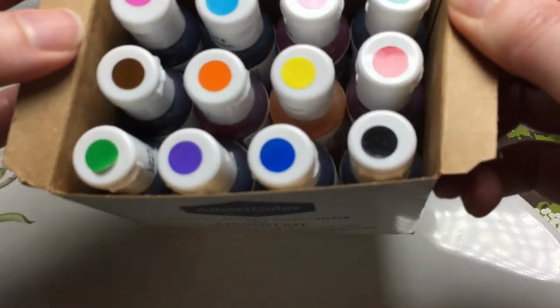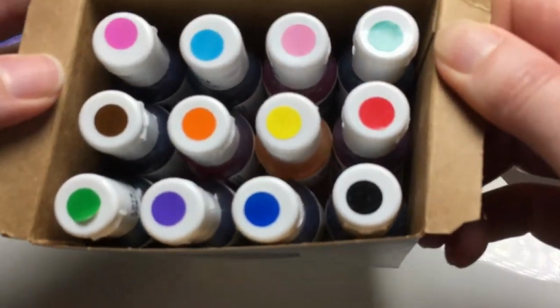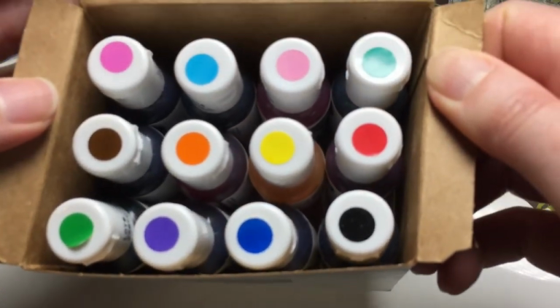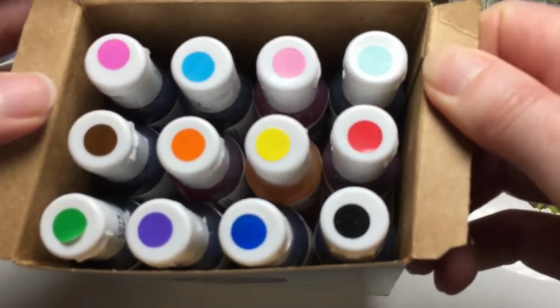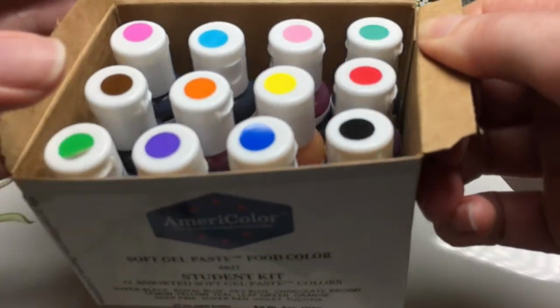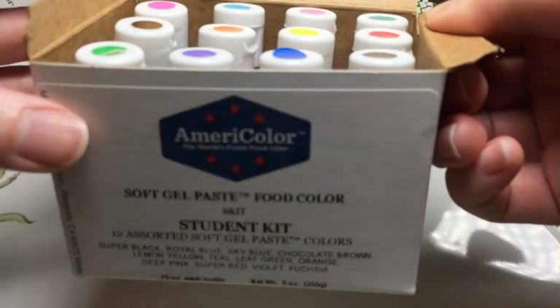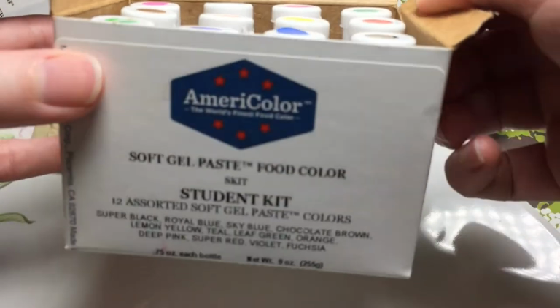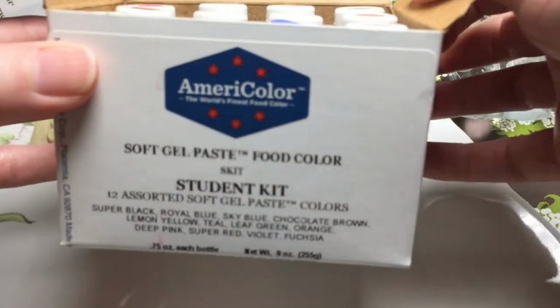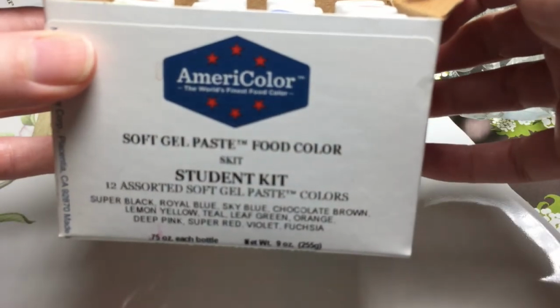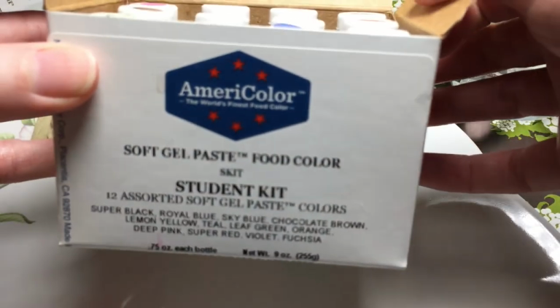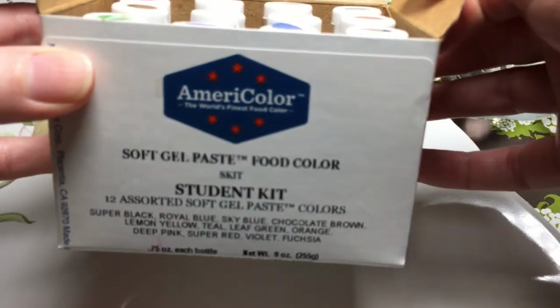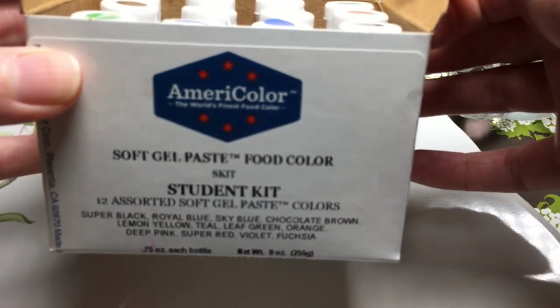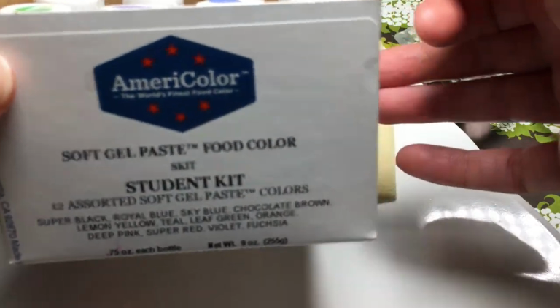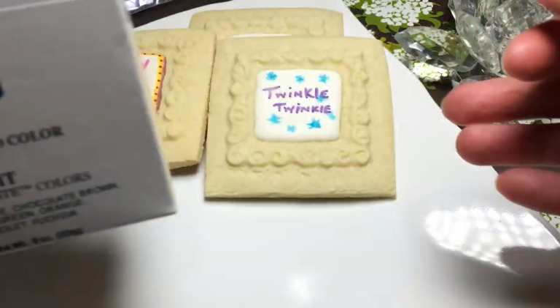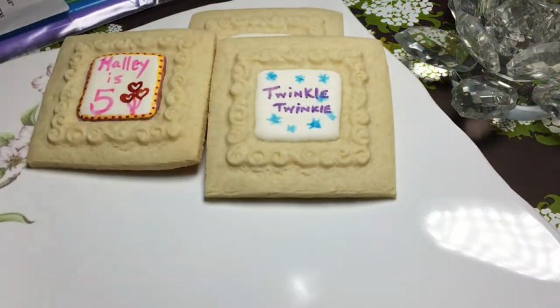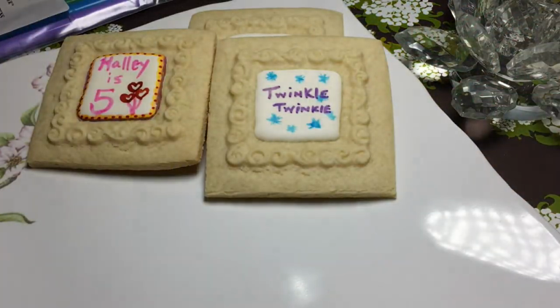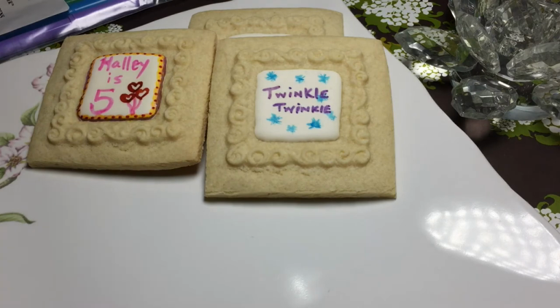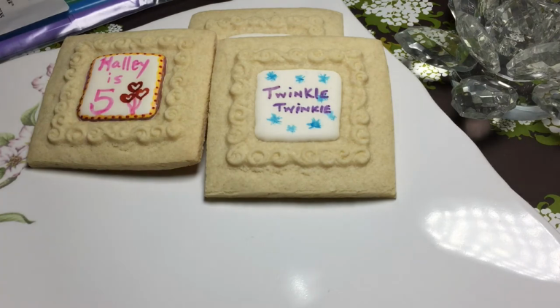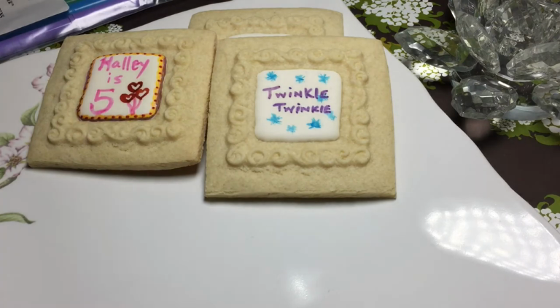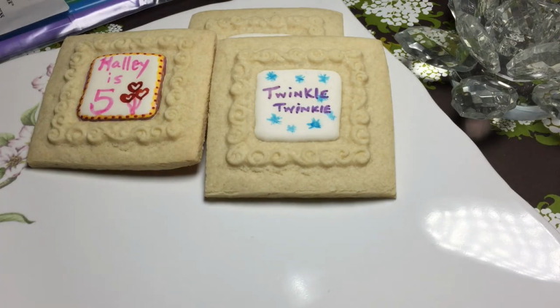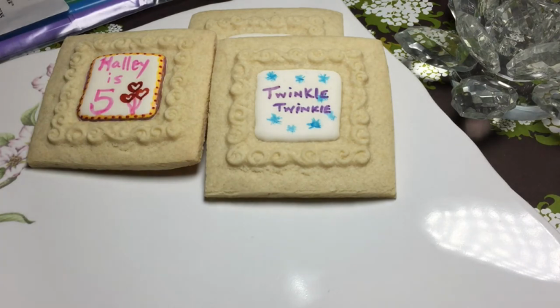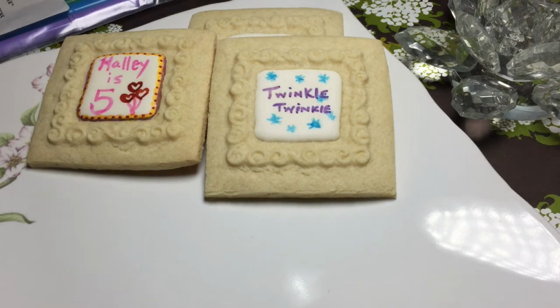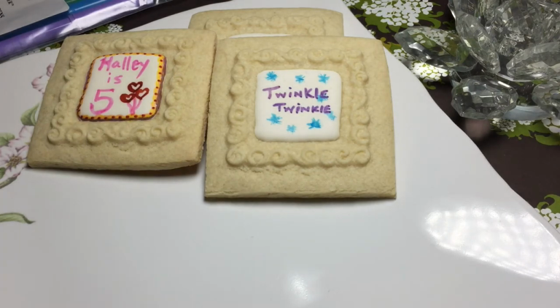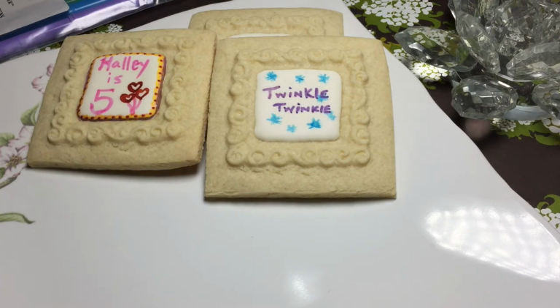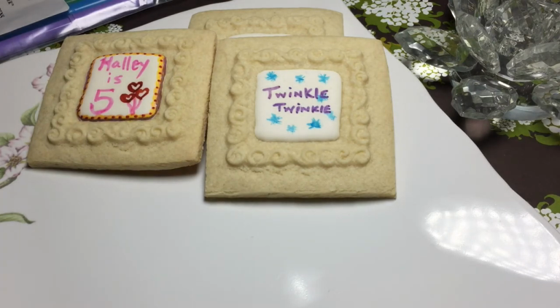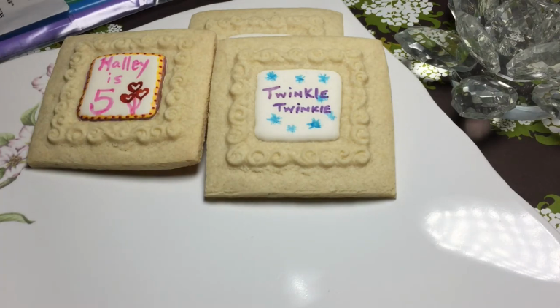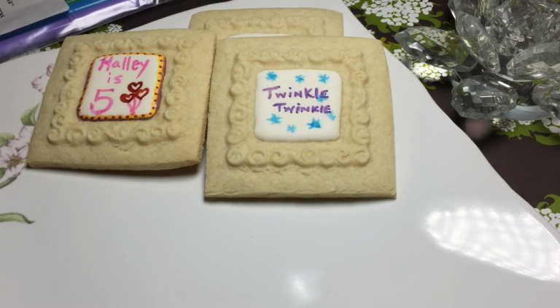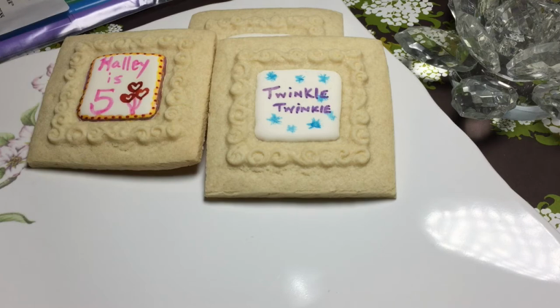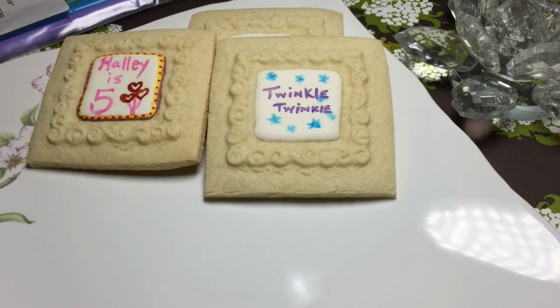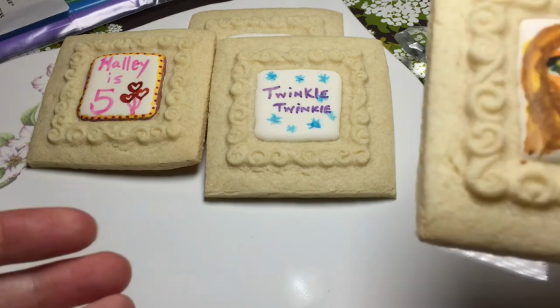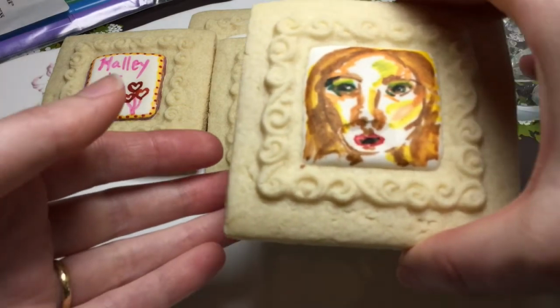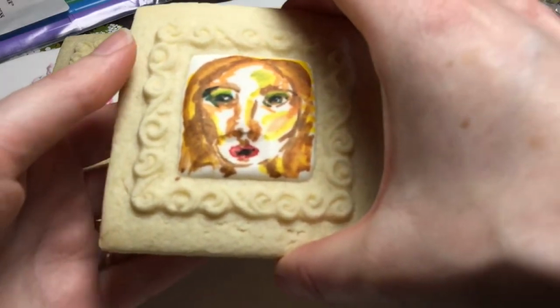They're kind of like watercolors. You thin them down and mix them with alcohol — it has to be something you can drink, like vodka or some clear alcohol. You never want to use water because that will make a wet cookie.